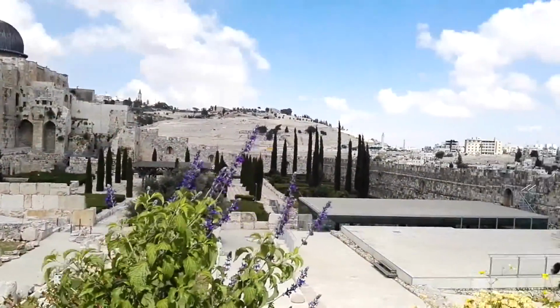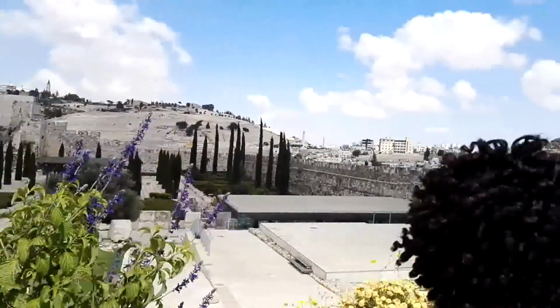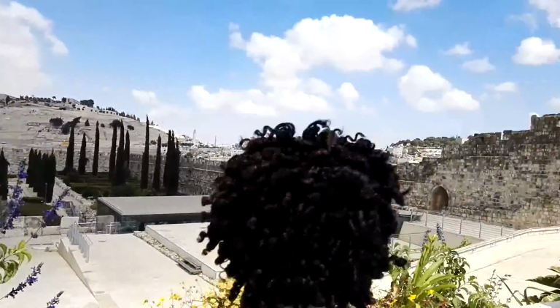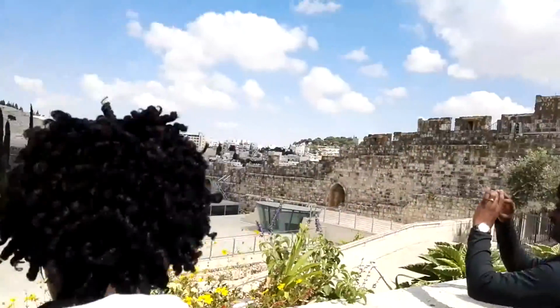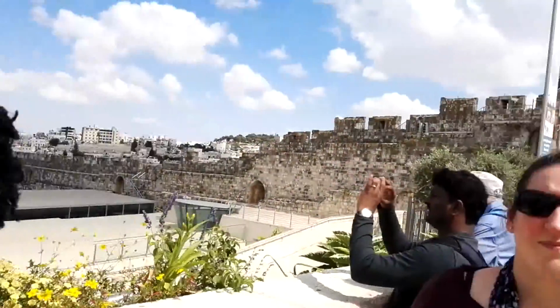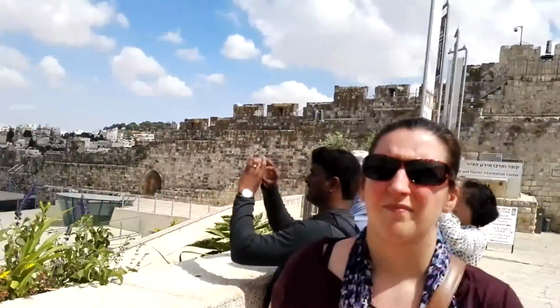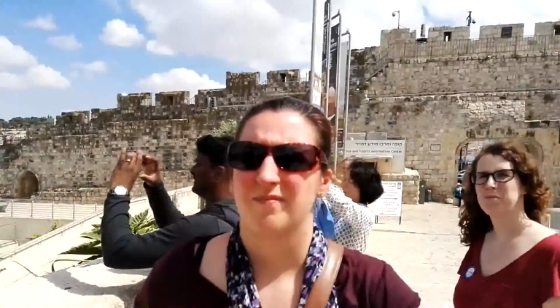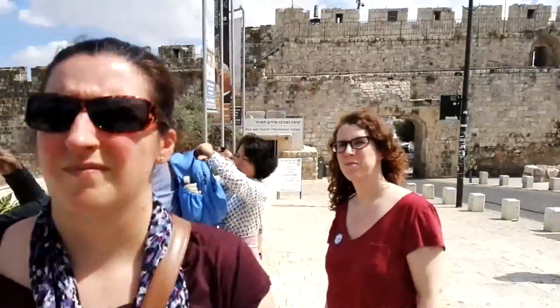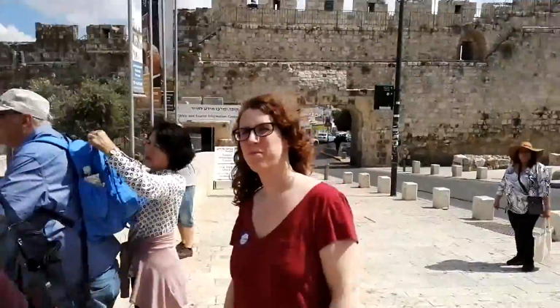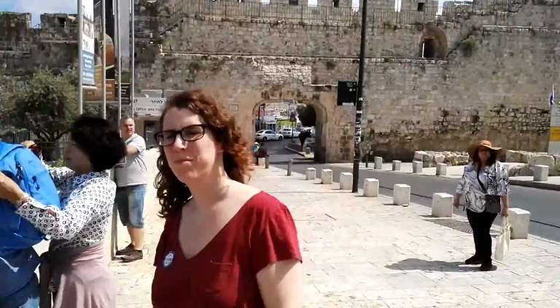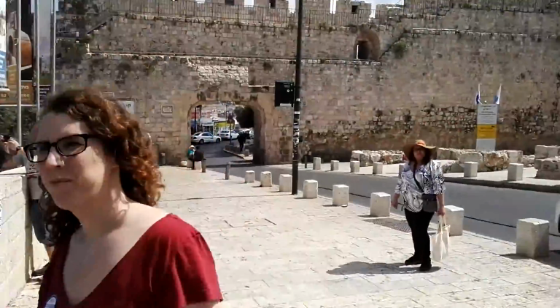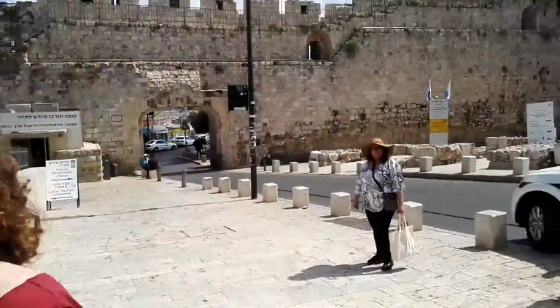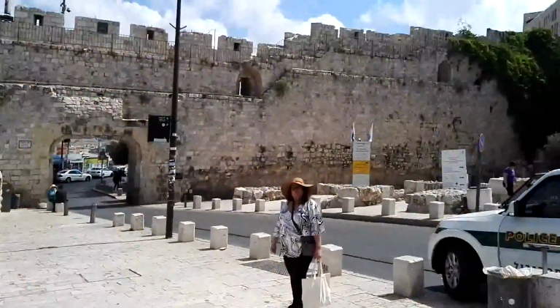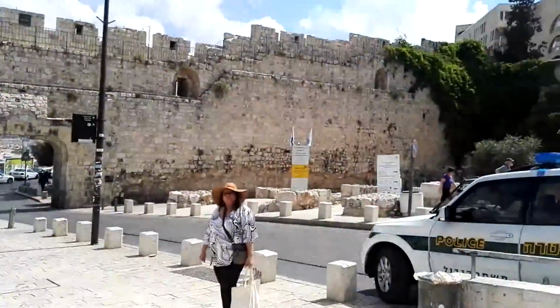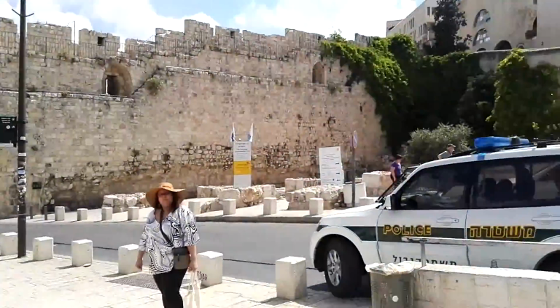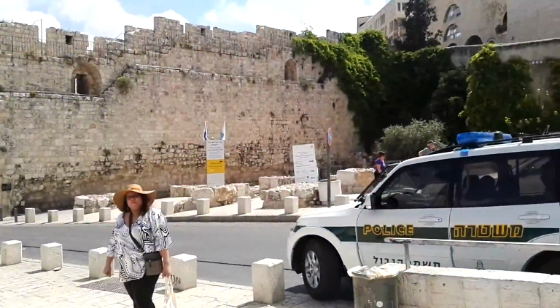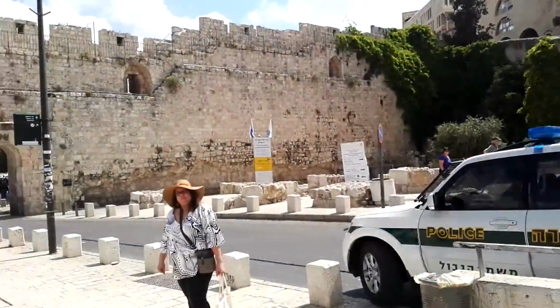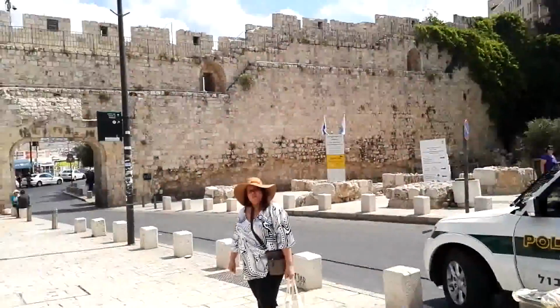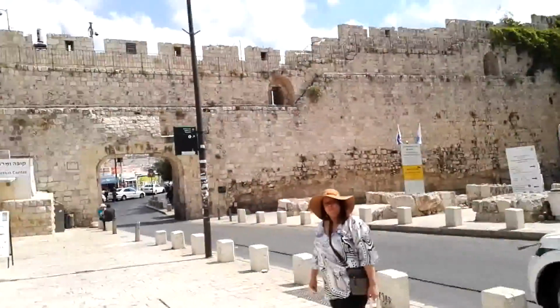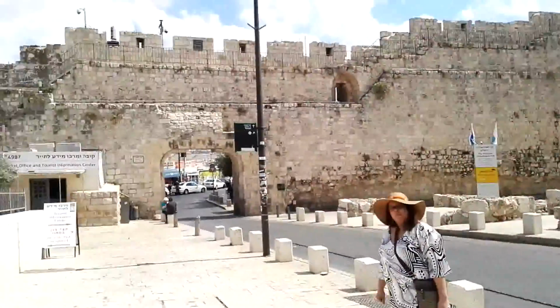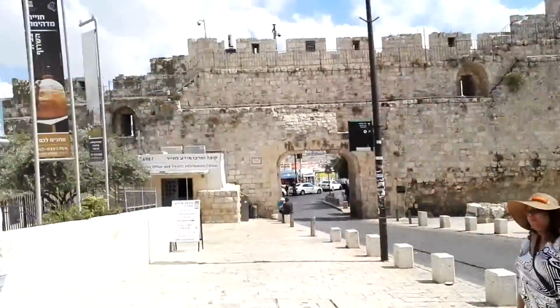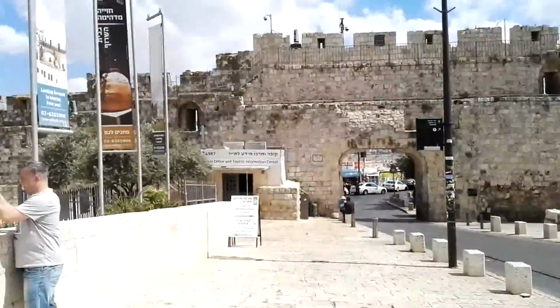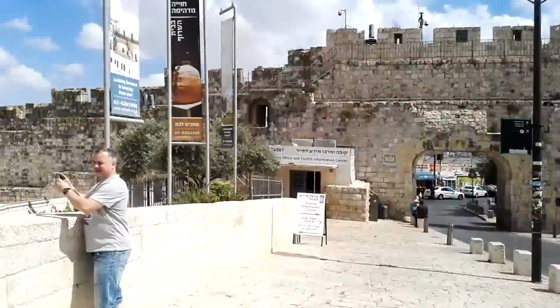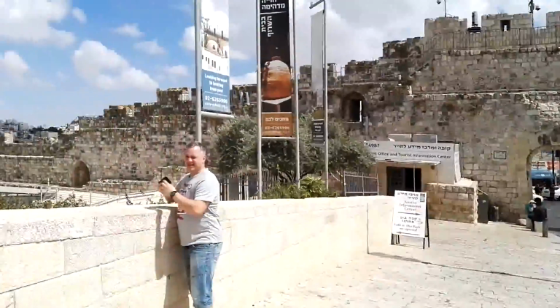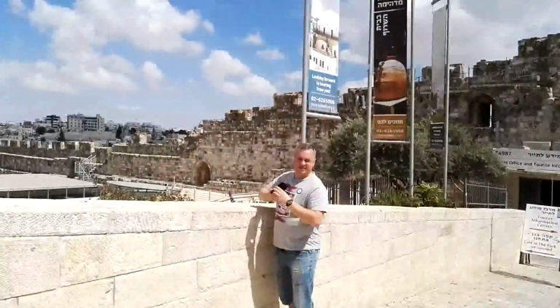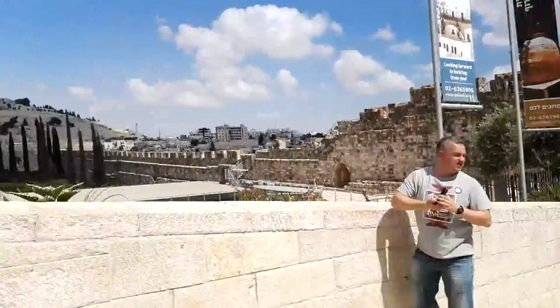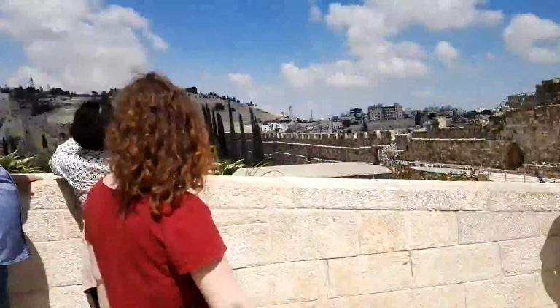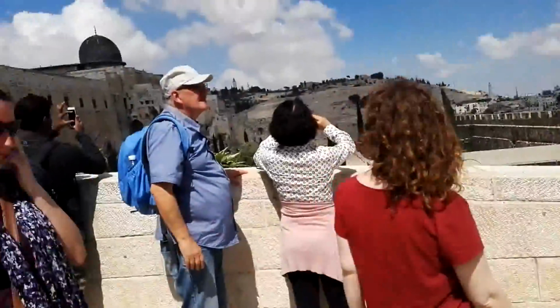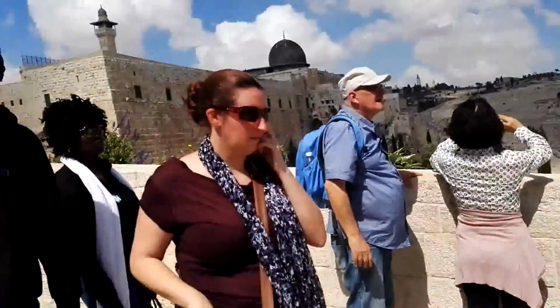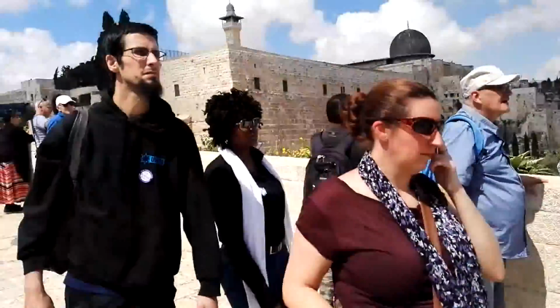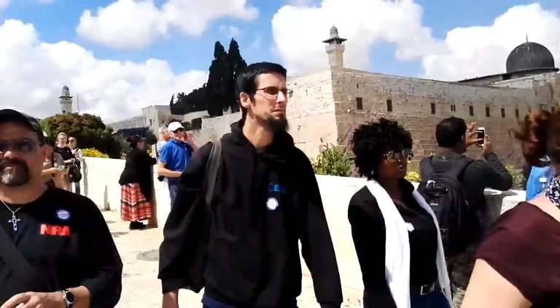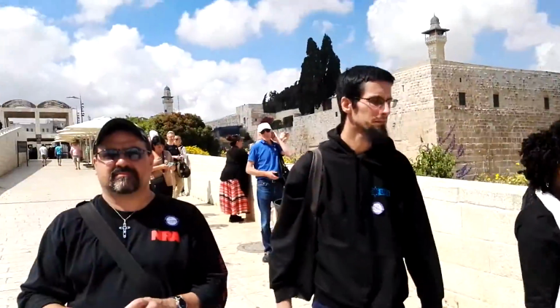Now we are going out through the Dung Gate, and the wall that you see is from the 16th century, built by Suleiman the Magnificent.